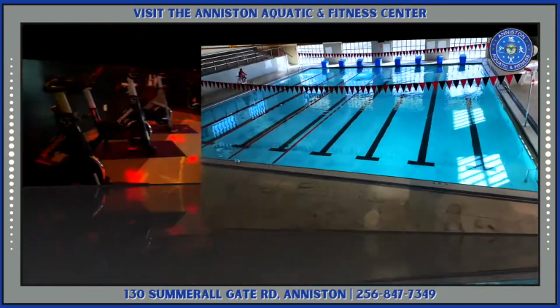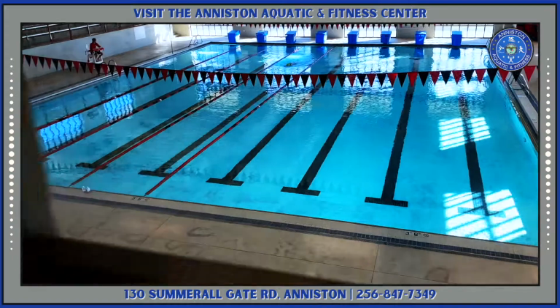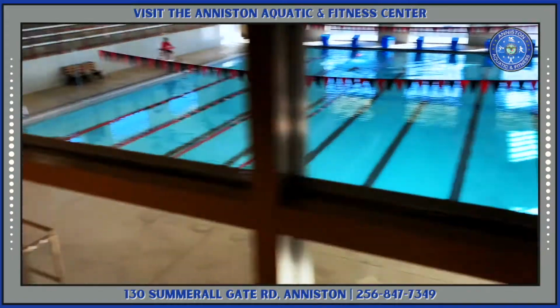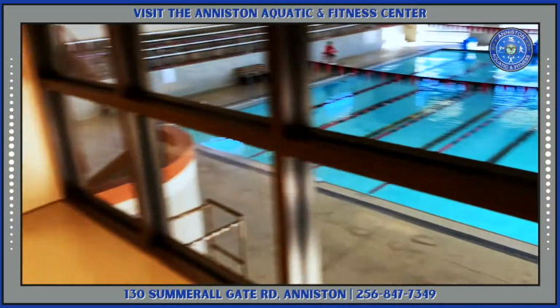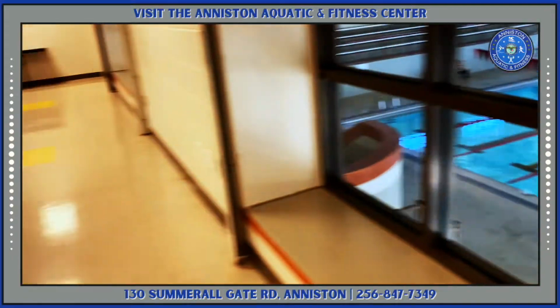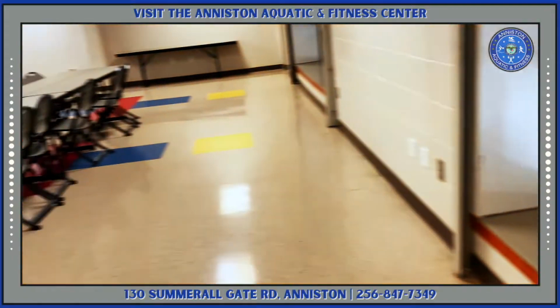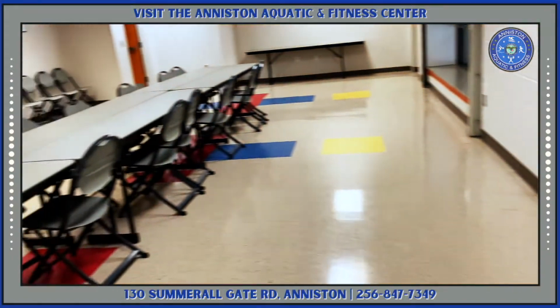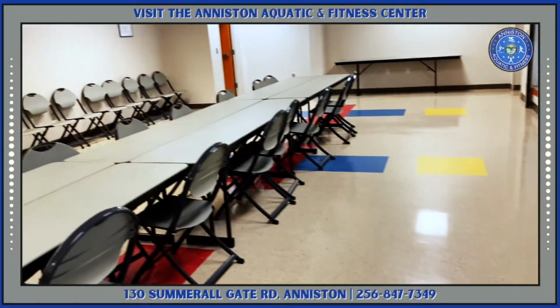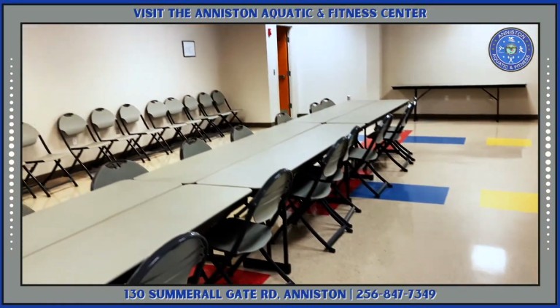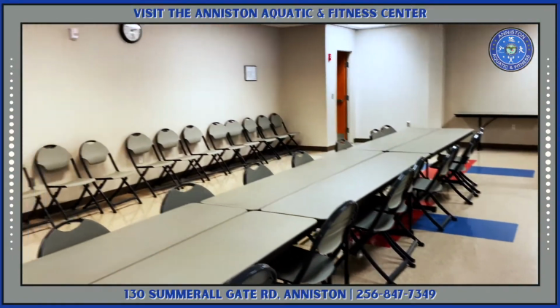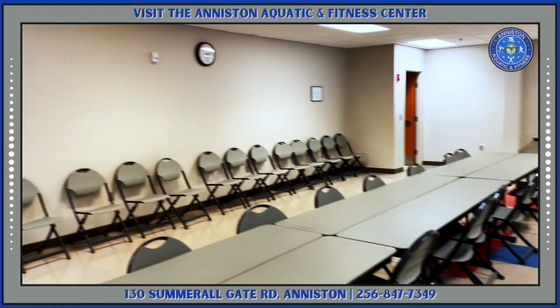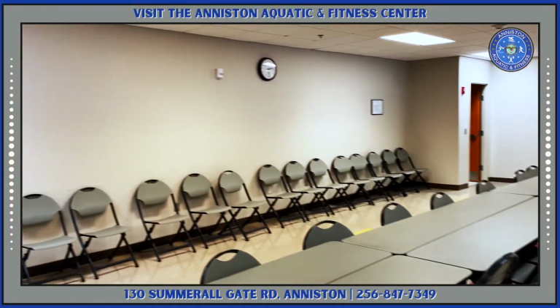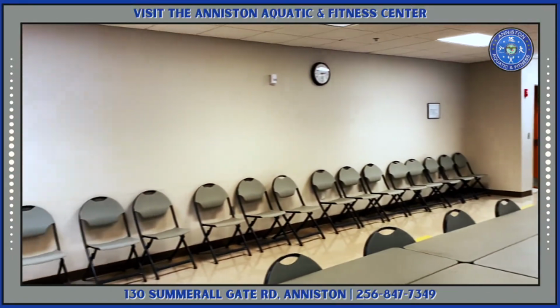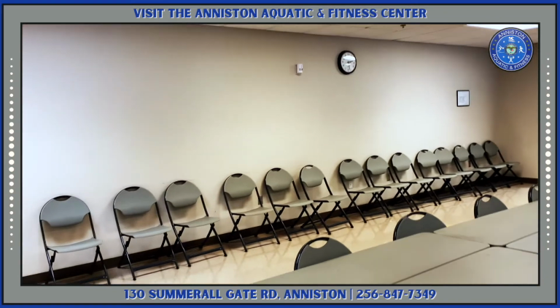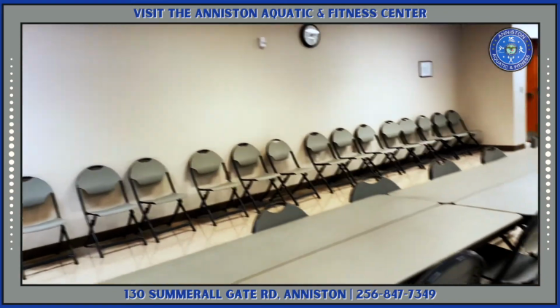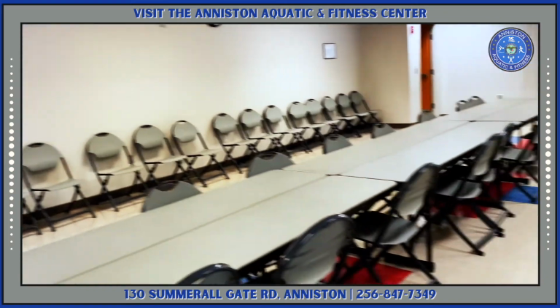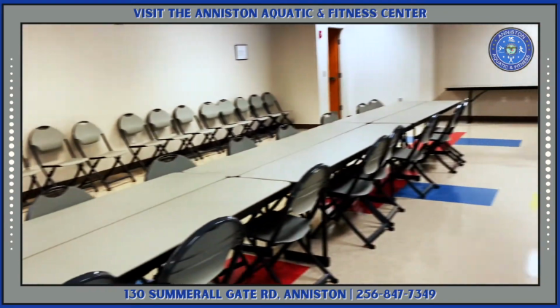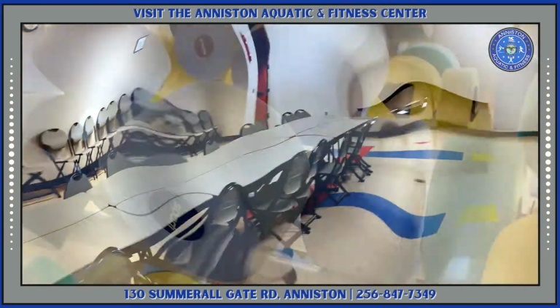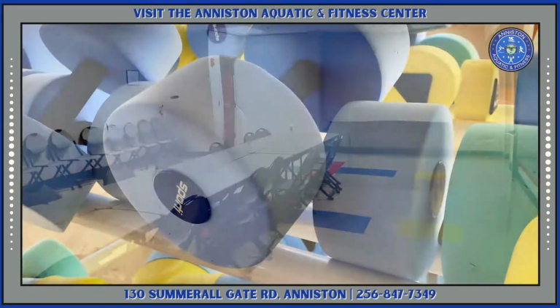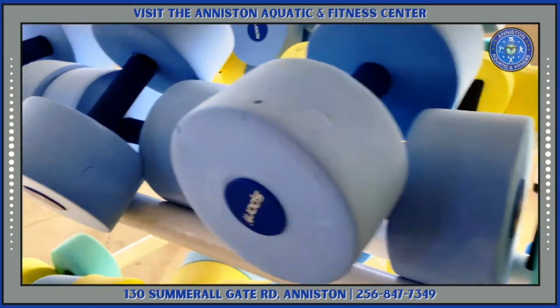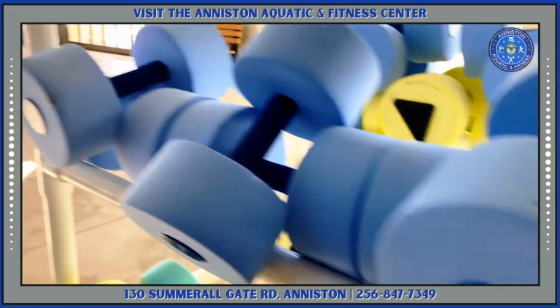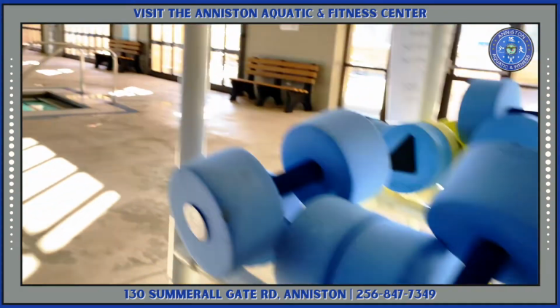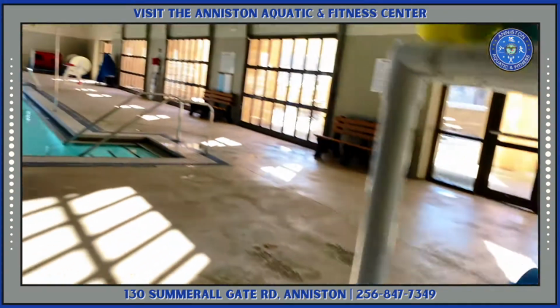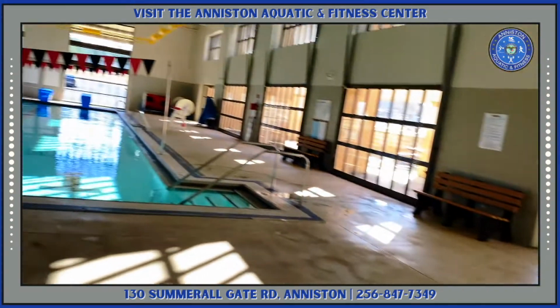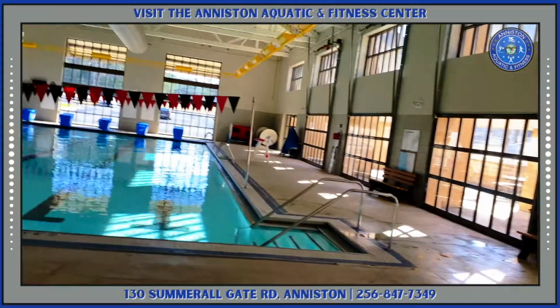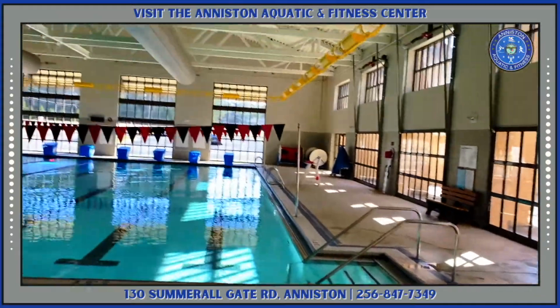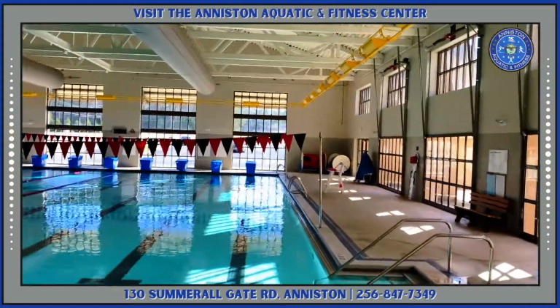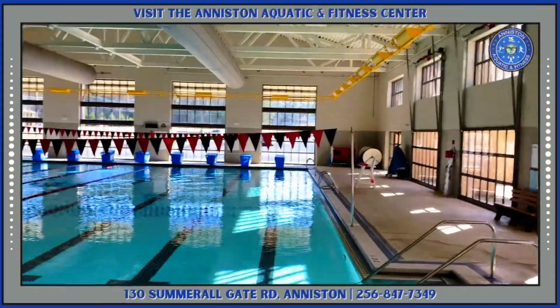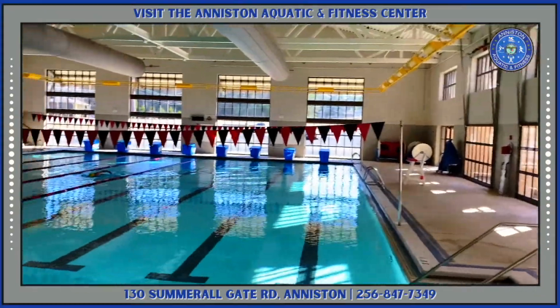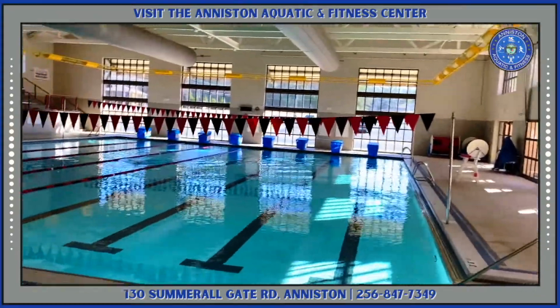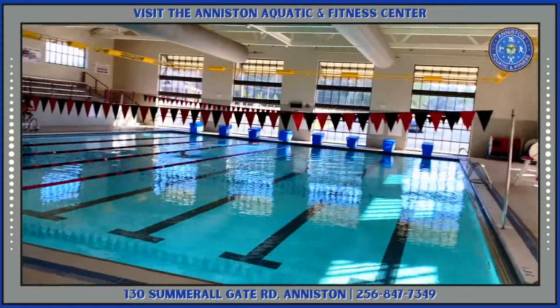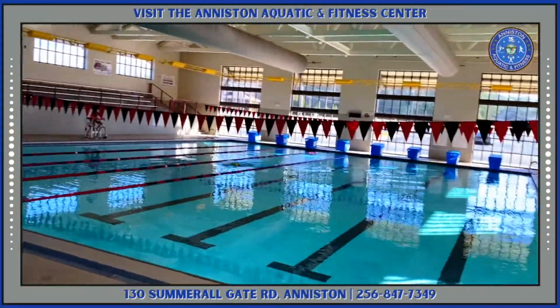Maybe you're looking for a place to host your child's next birthday. Well look no further — you can rent one of our many rooms at the Aquatic Center for a great time for your little ones. And let's not forget, we have a state-of-the-art Olympic swimming pool.